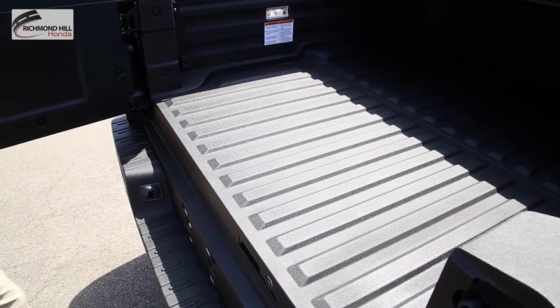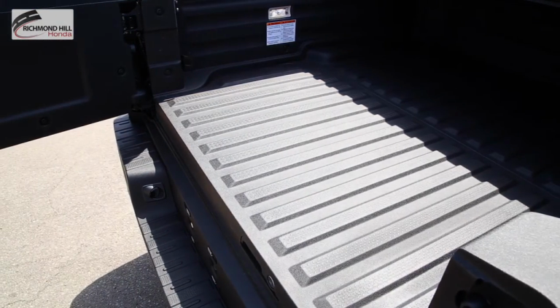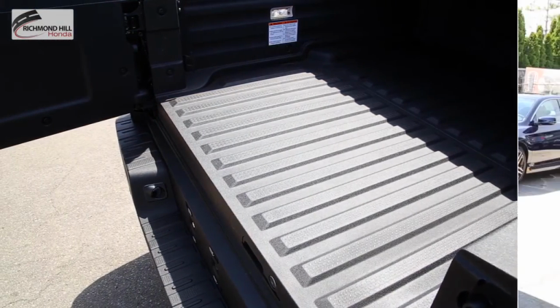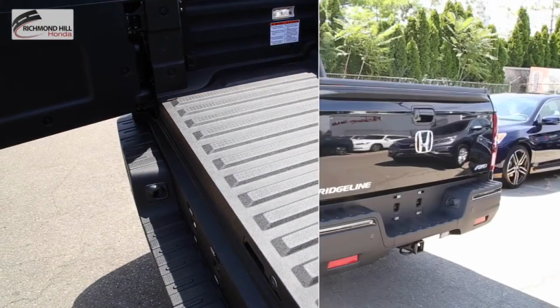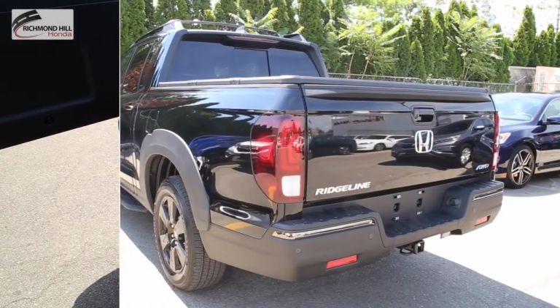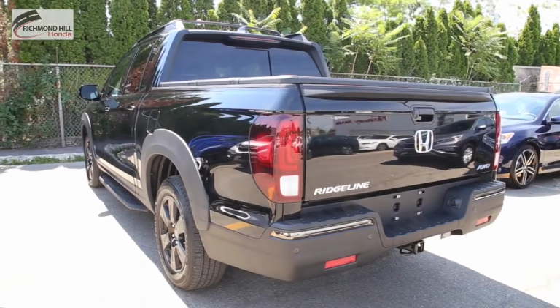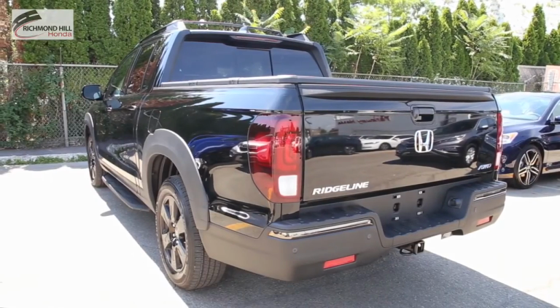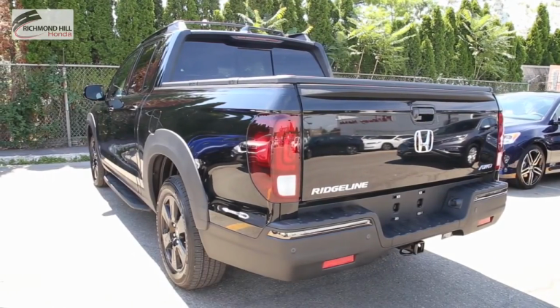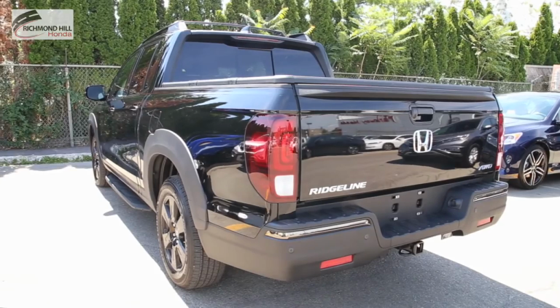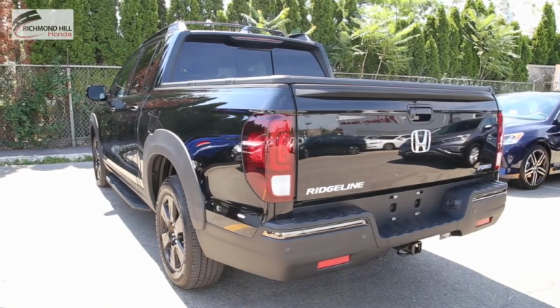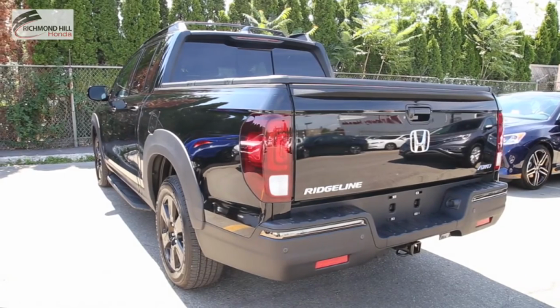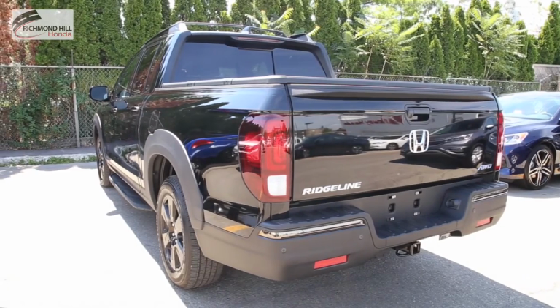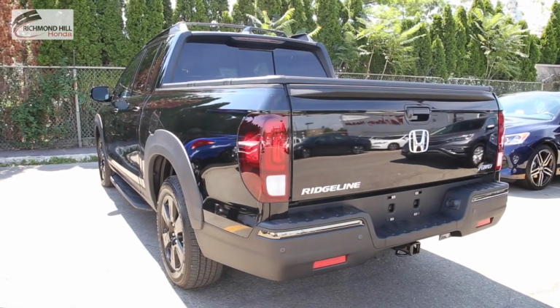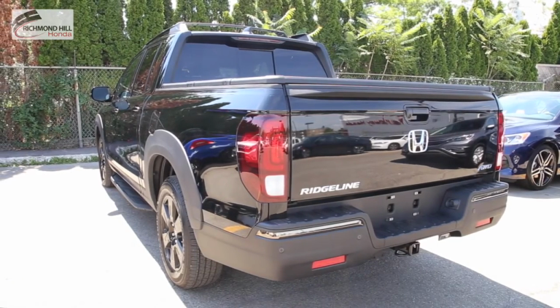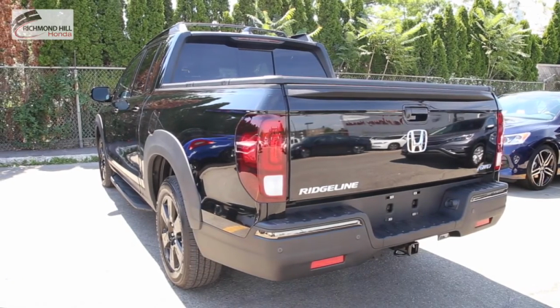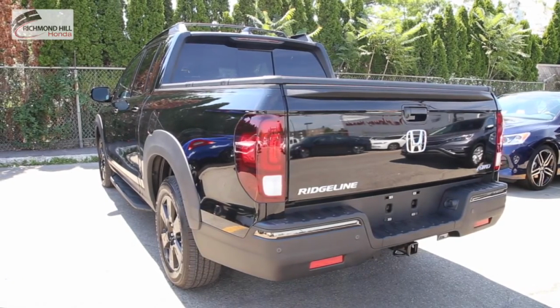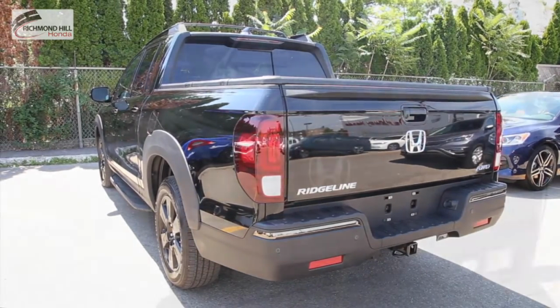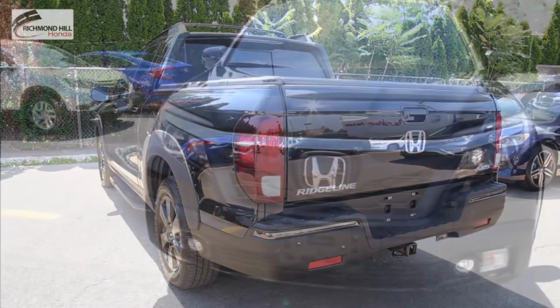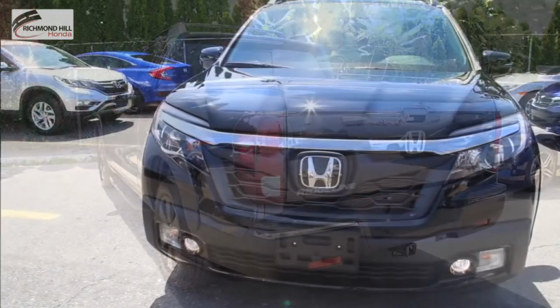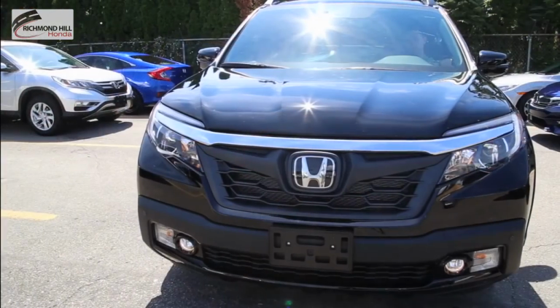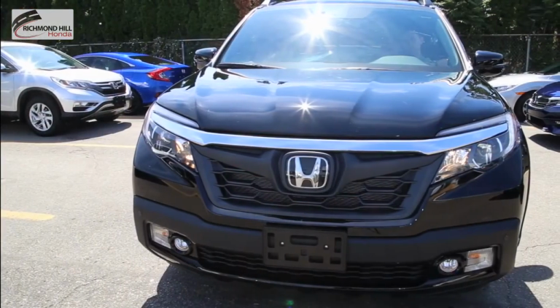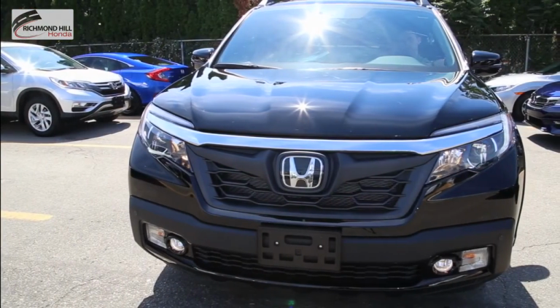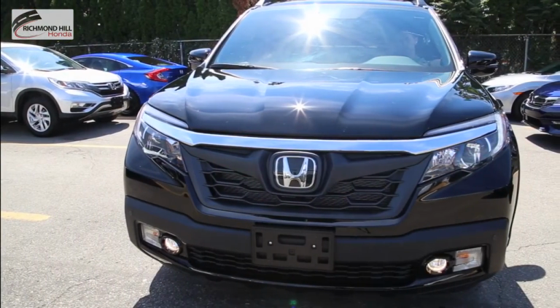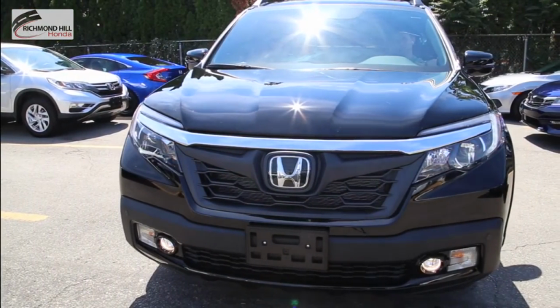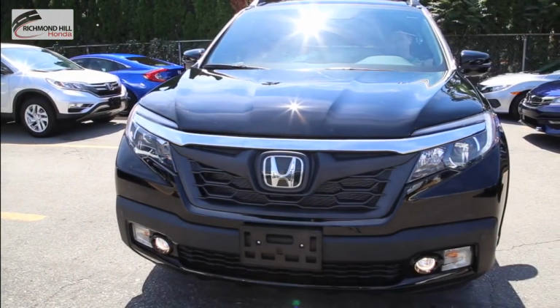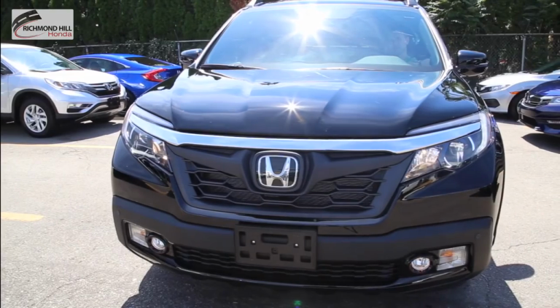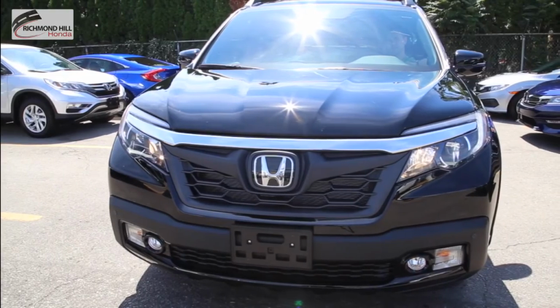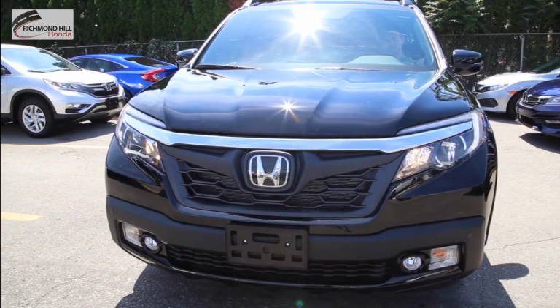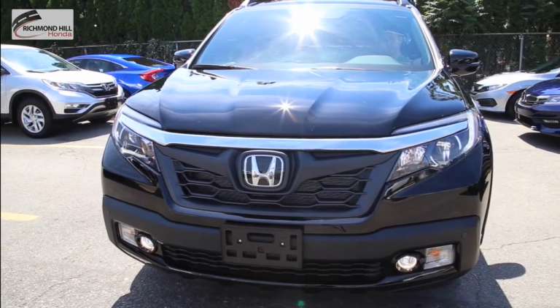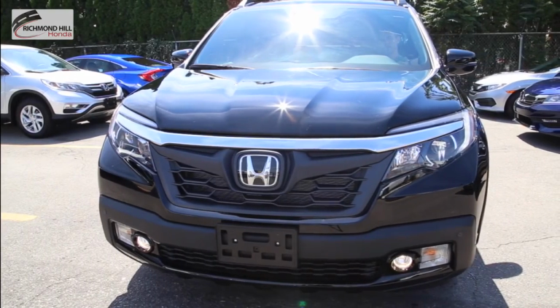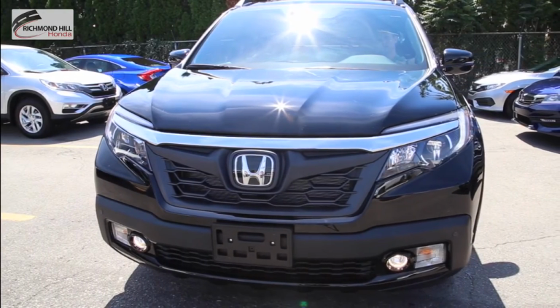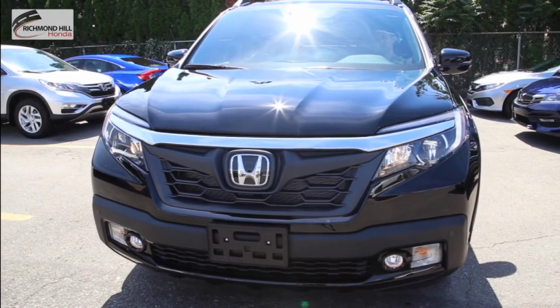The standard LED taillights help you stand out at night, and up front, the available projector beam LED headlights greatly improve visibility in the dark.